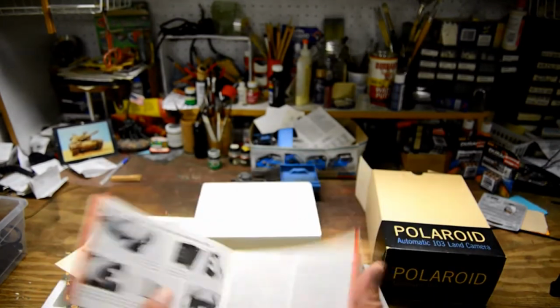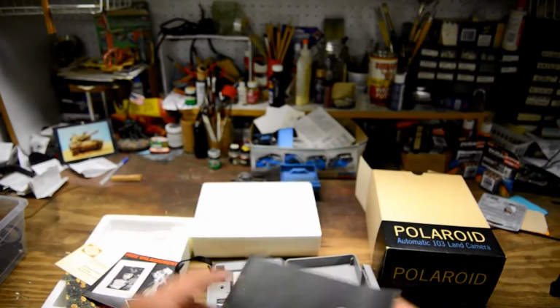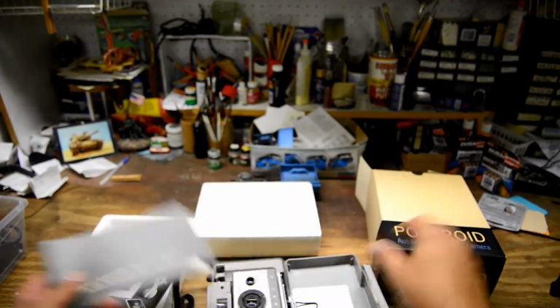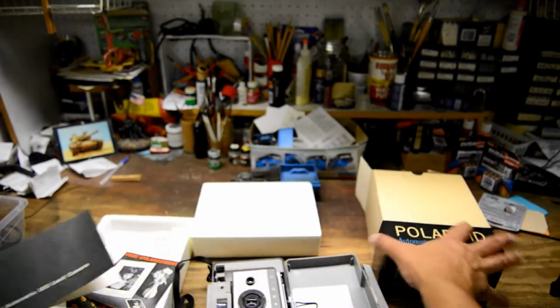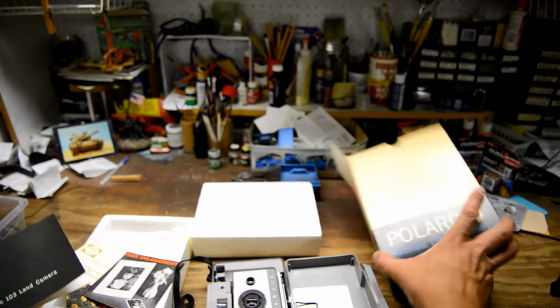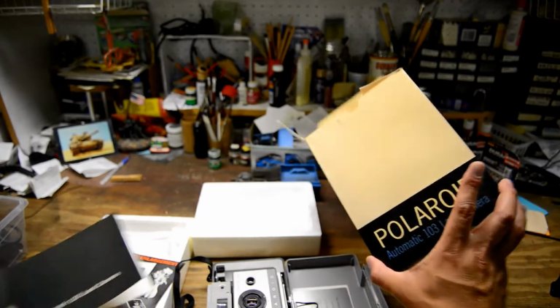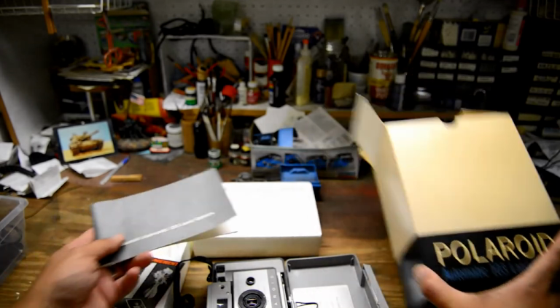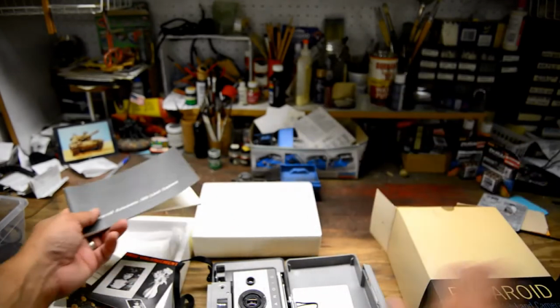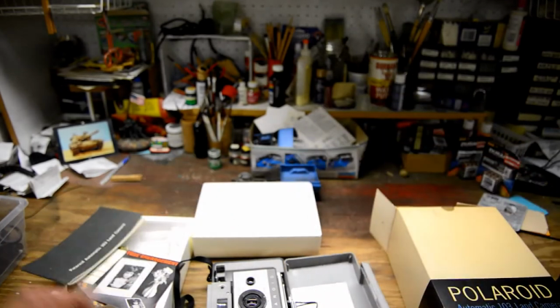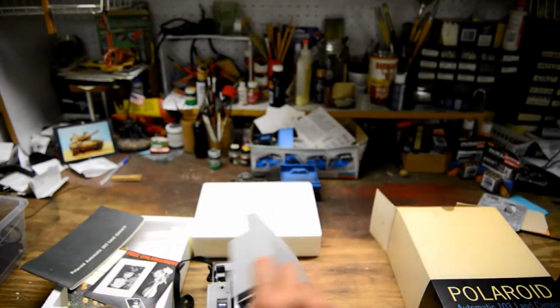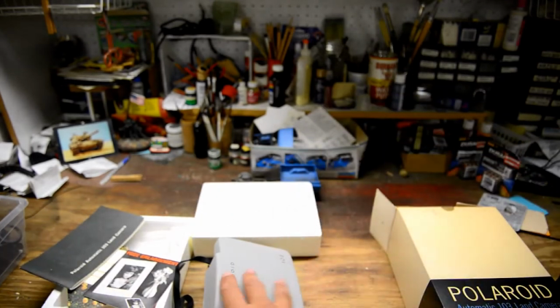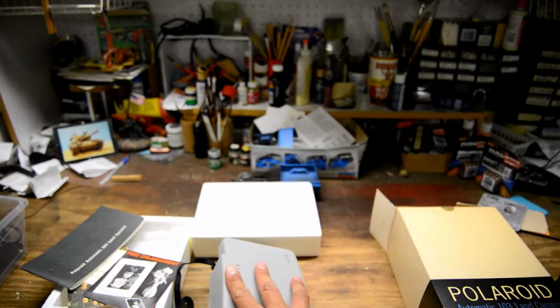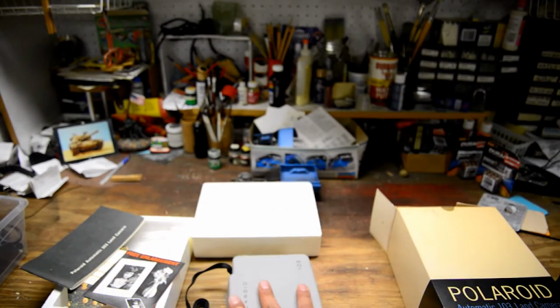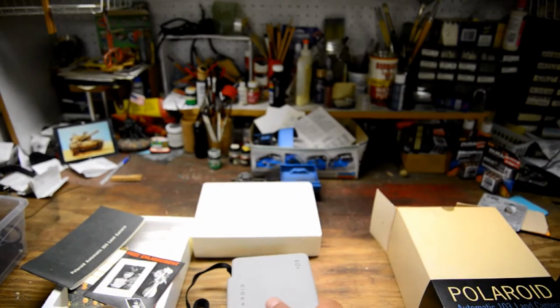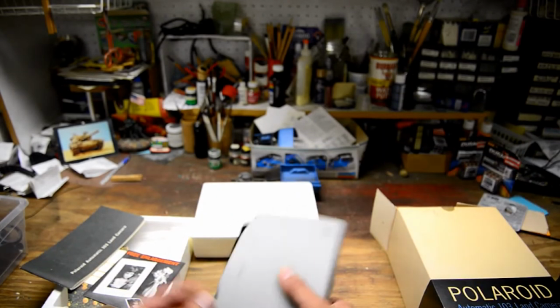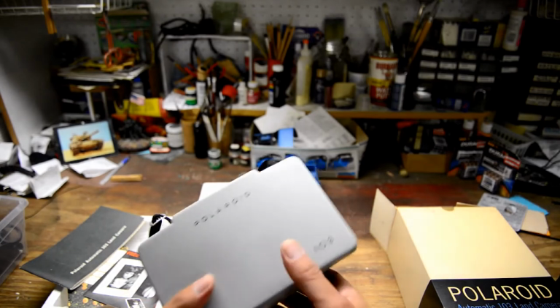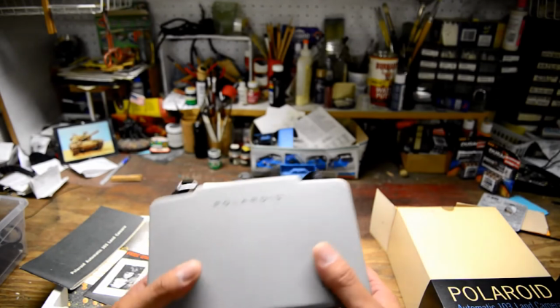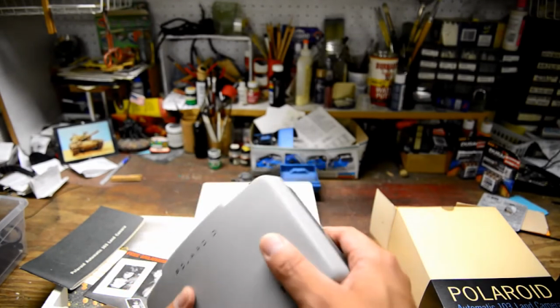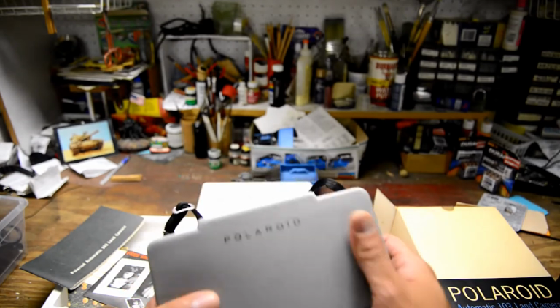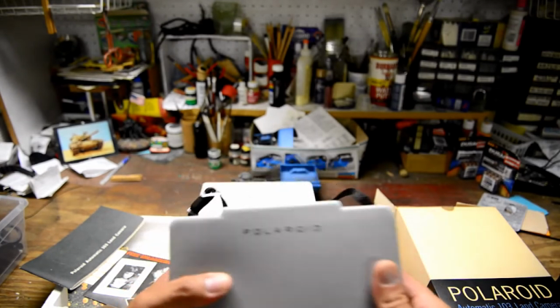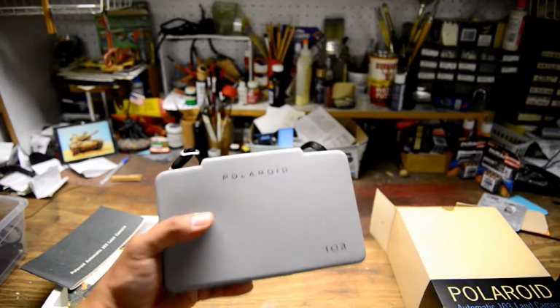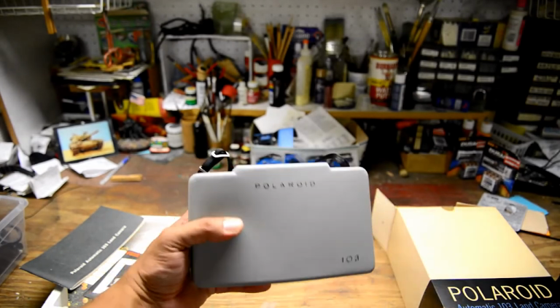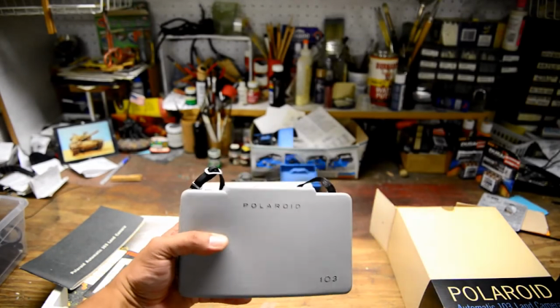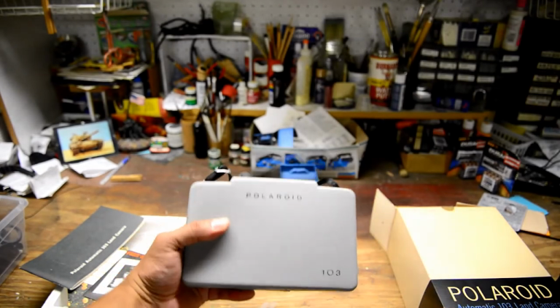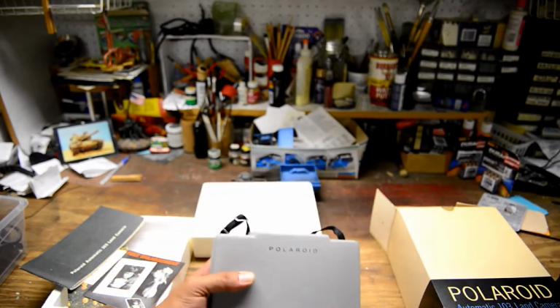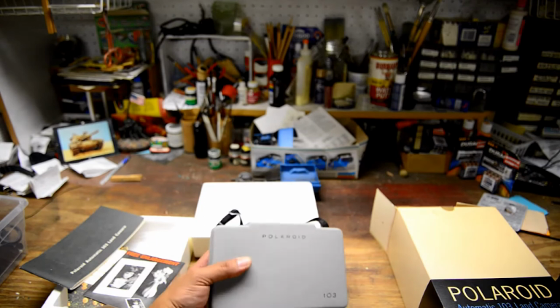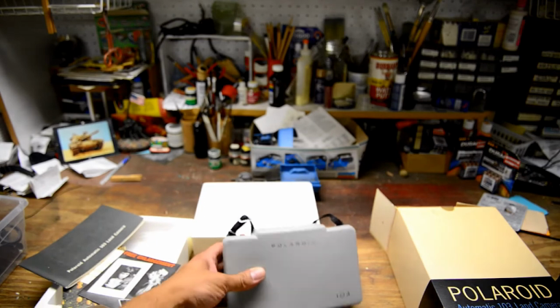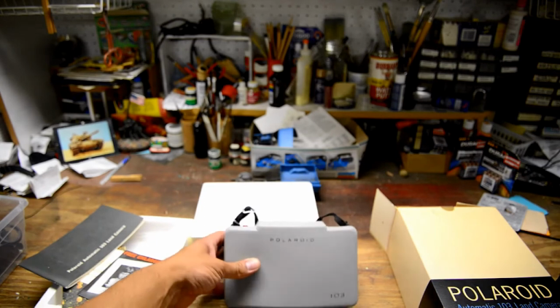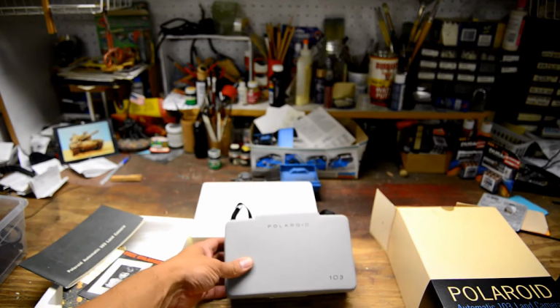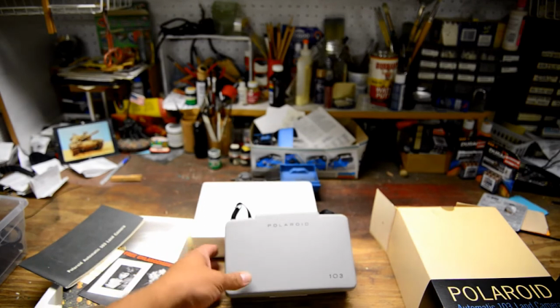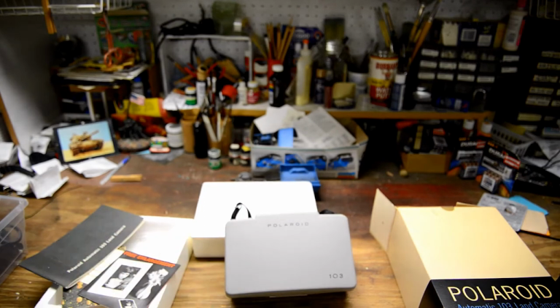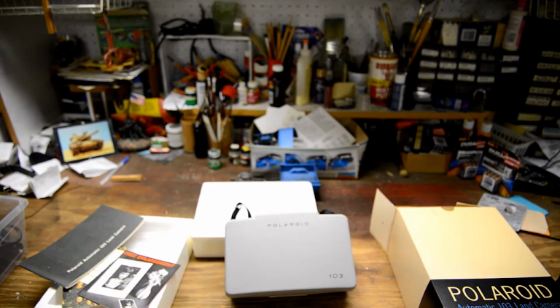There you have it. That's the Polaroid Automatic 103 LAN camera, mint condition. I believe it was produced sometime in 1967 or so. If anybody's interested in buying it, let me know — I'm trying to sell it for at least 70 bucks.